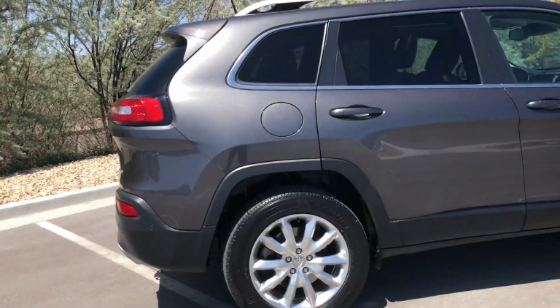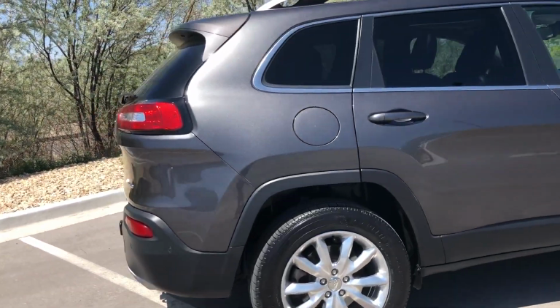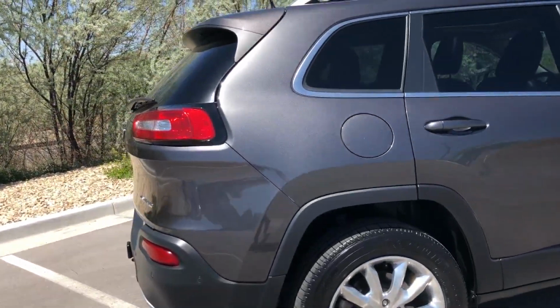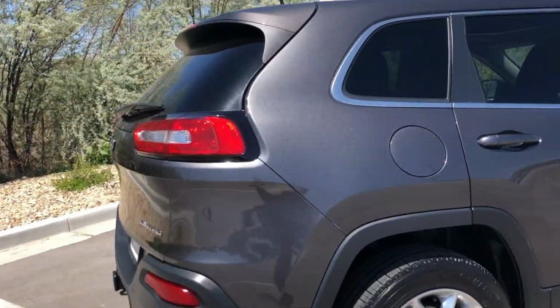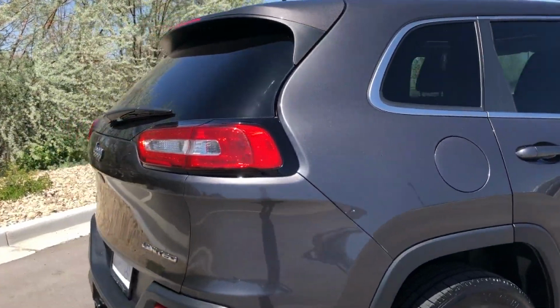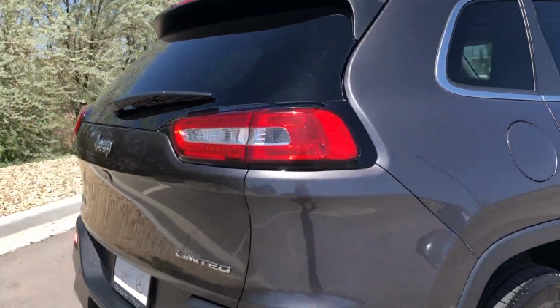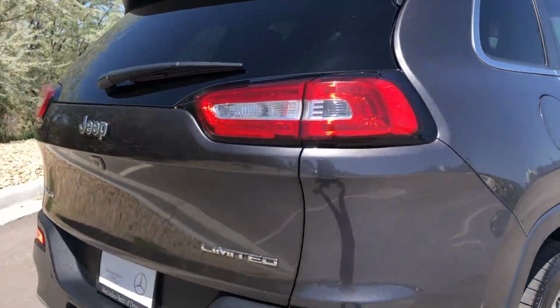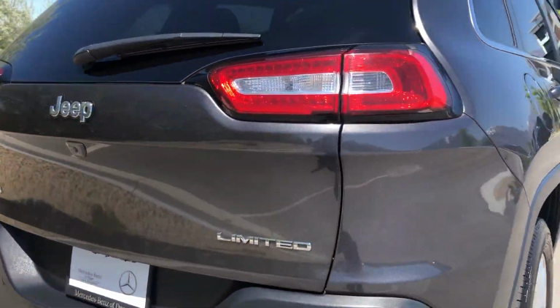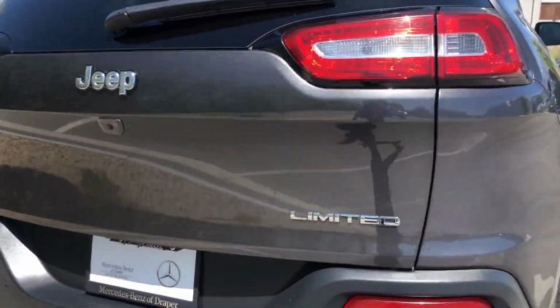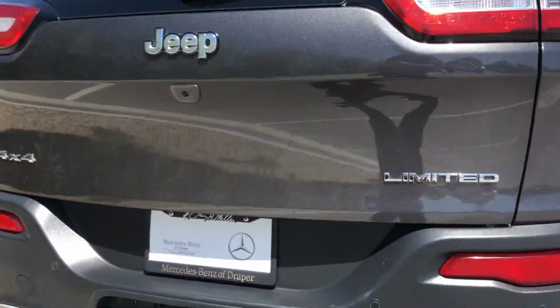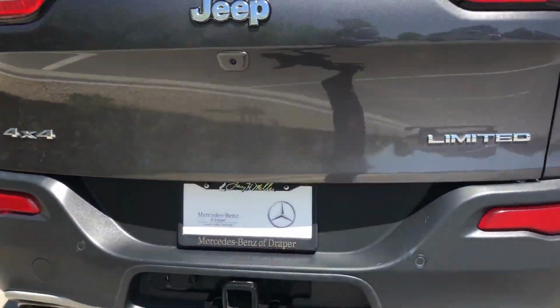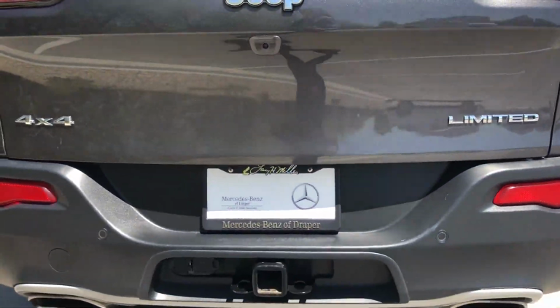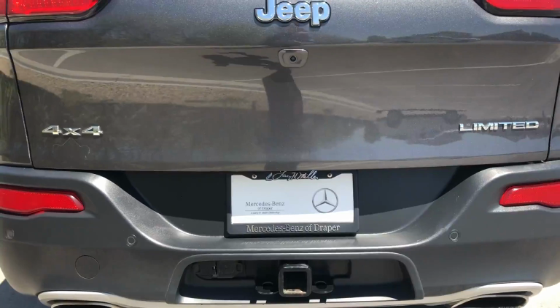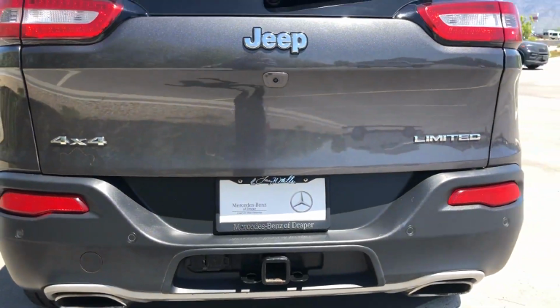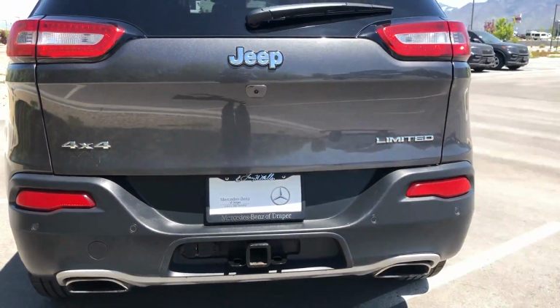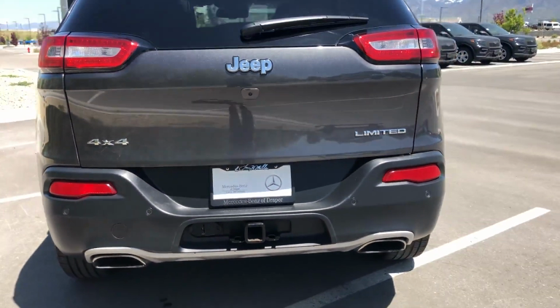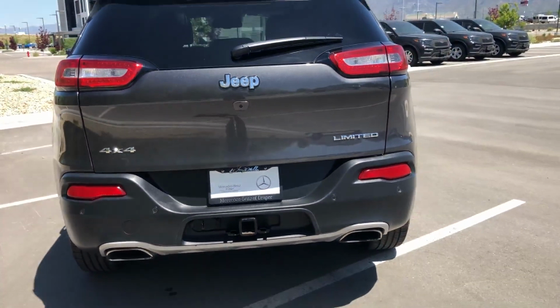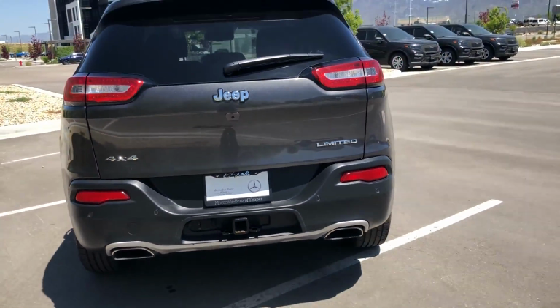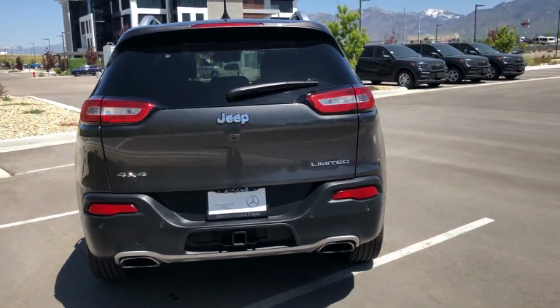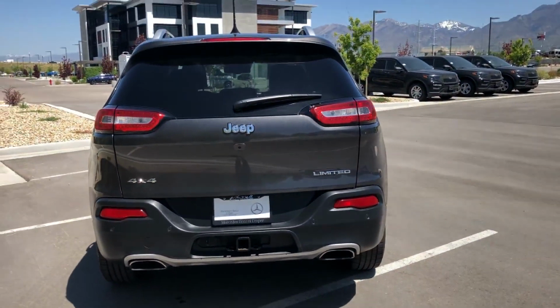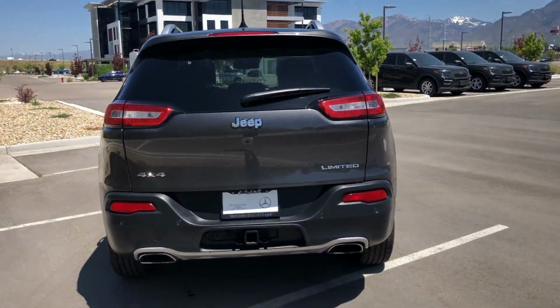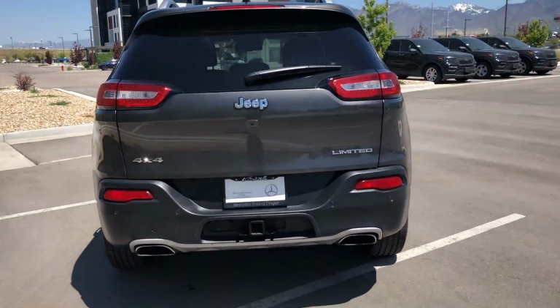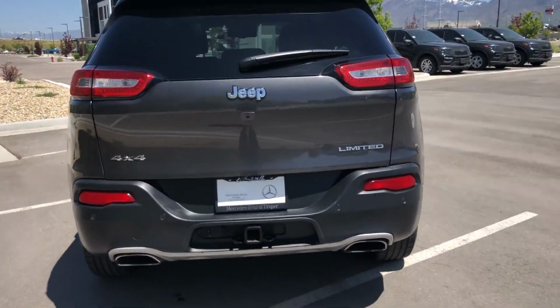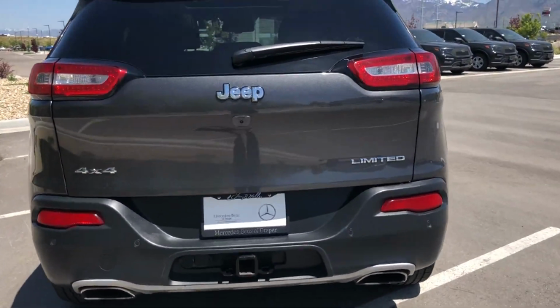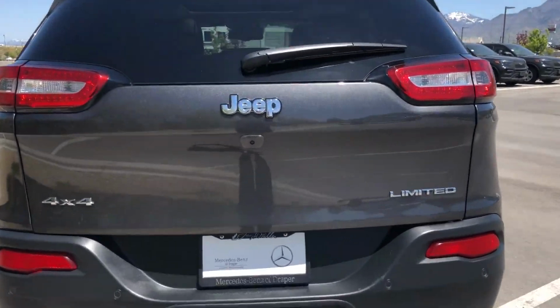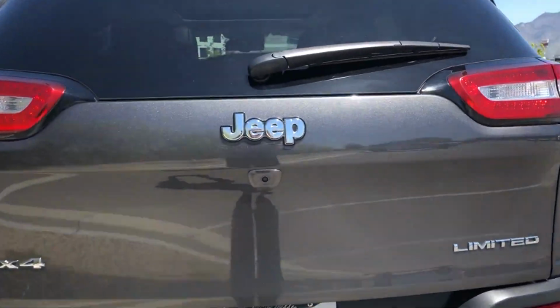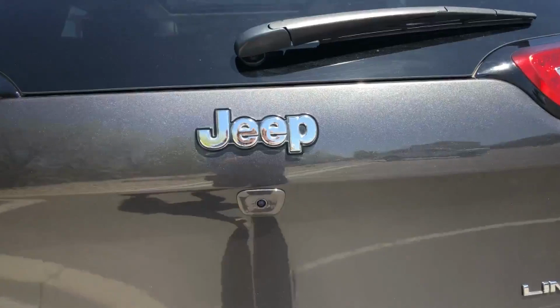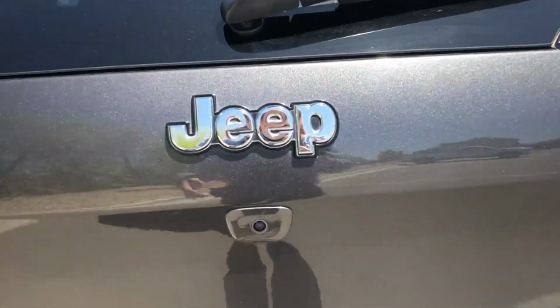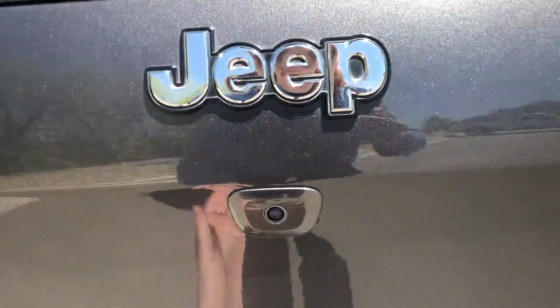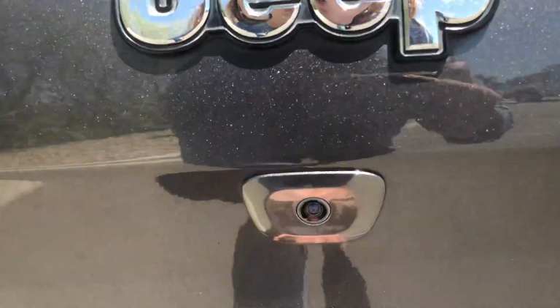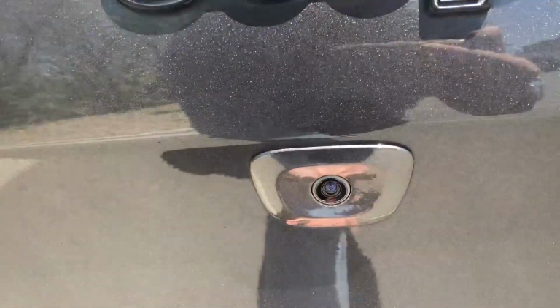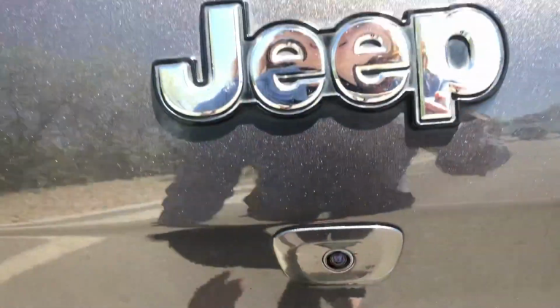Come around, you can see the lenses curve around in the back. Tow hitch as well. And we have a backup camera, which you can see right under the Jeep logo there.